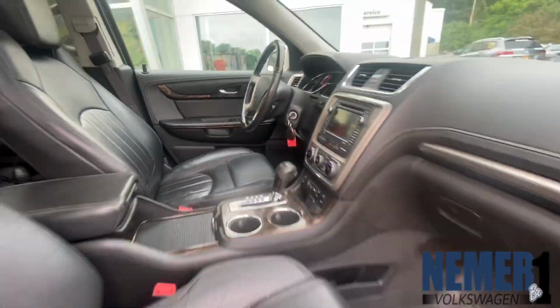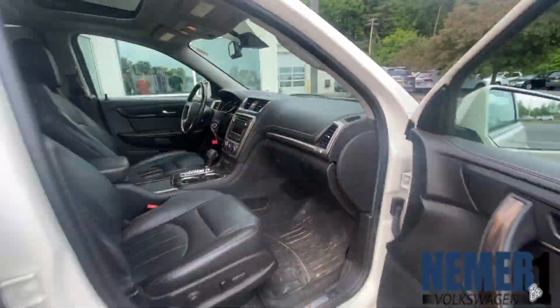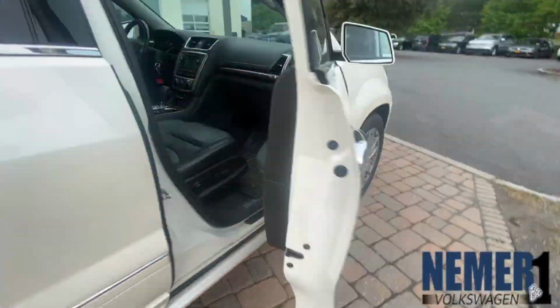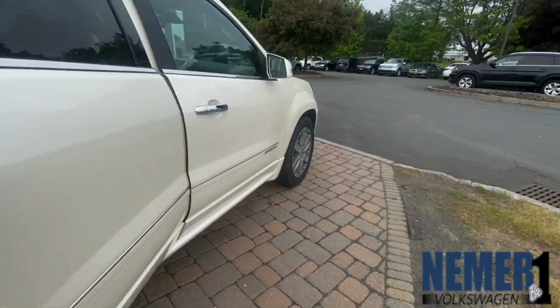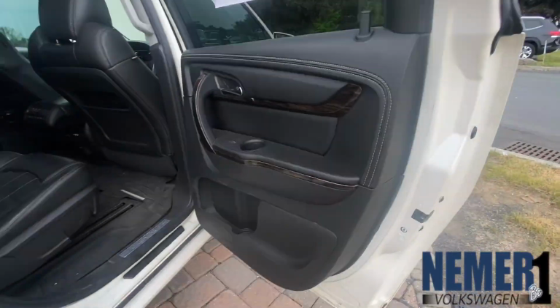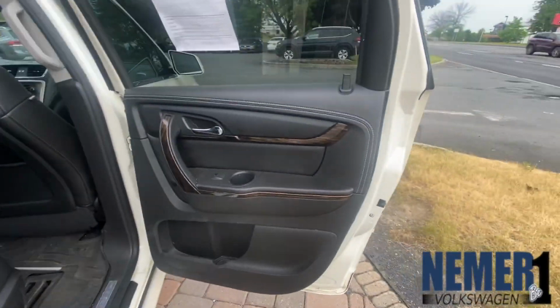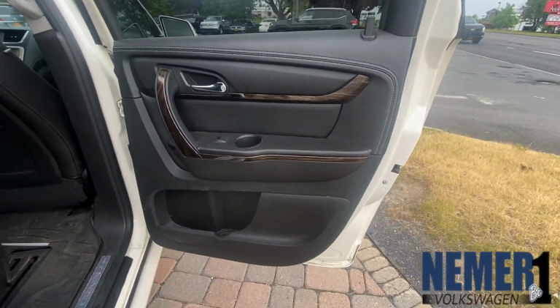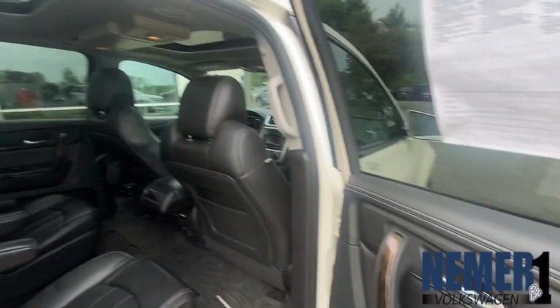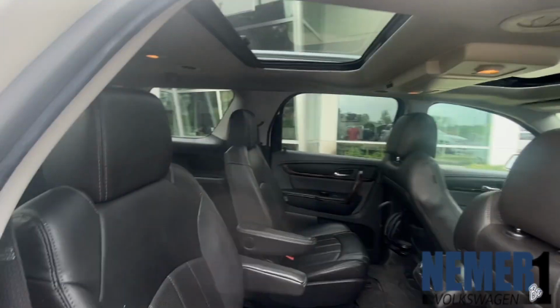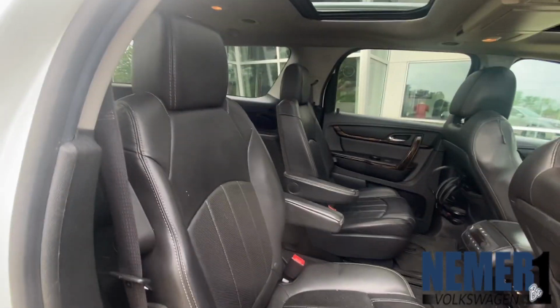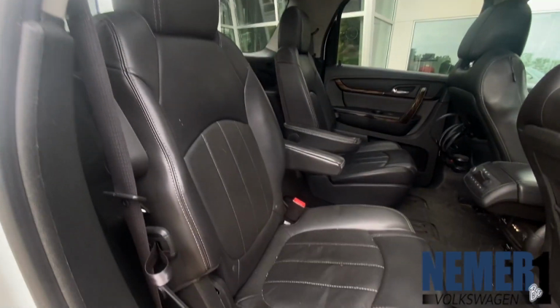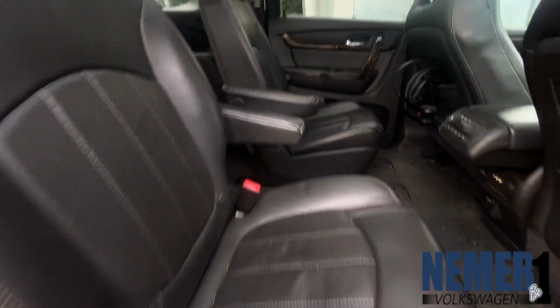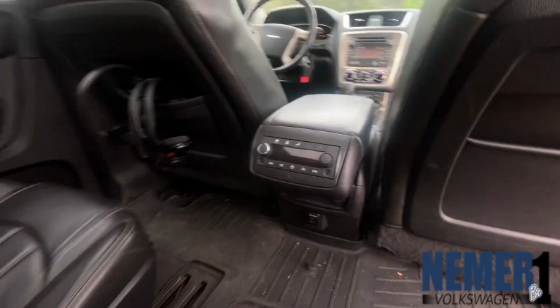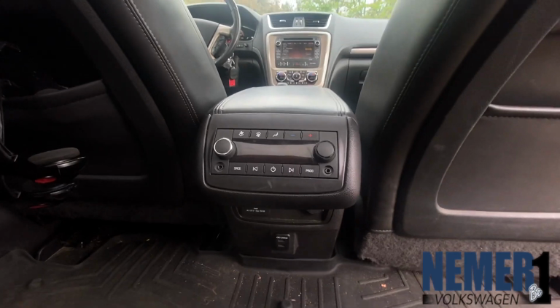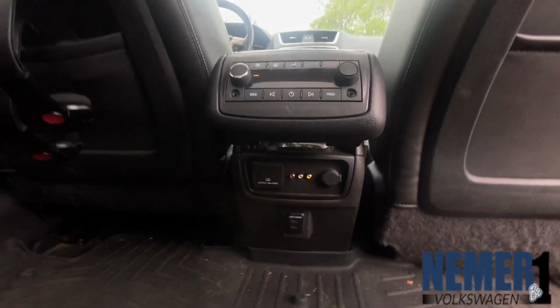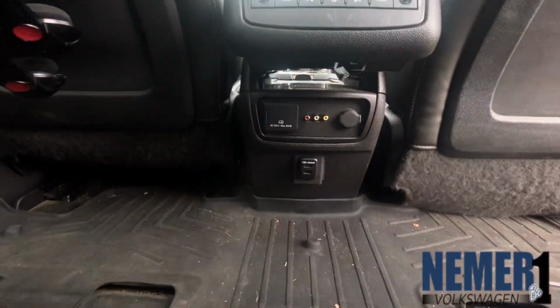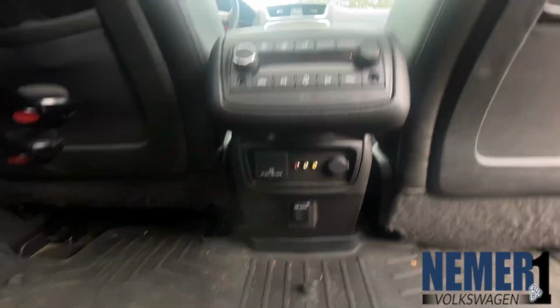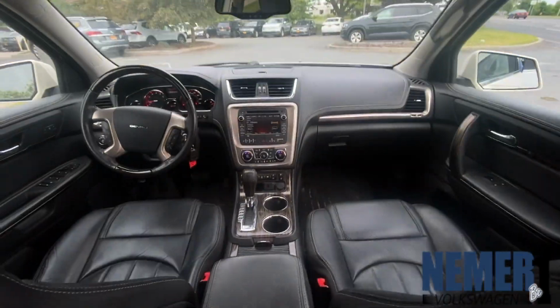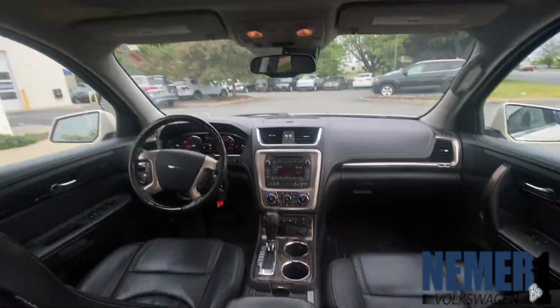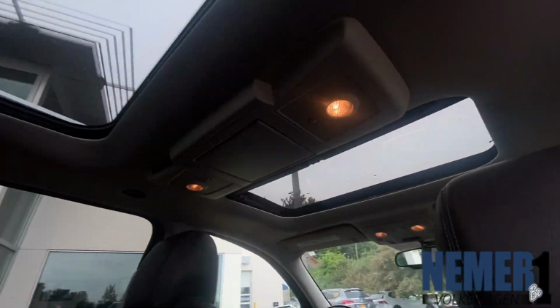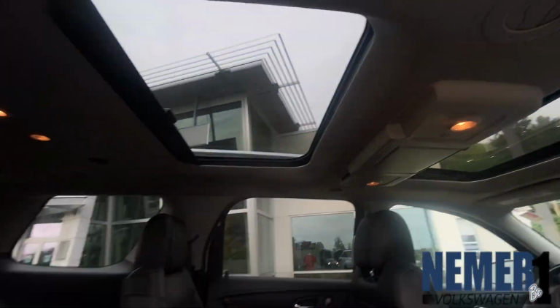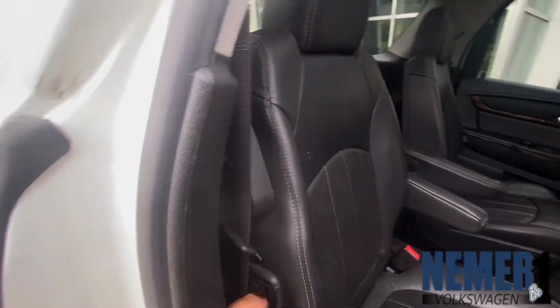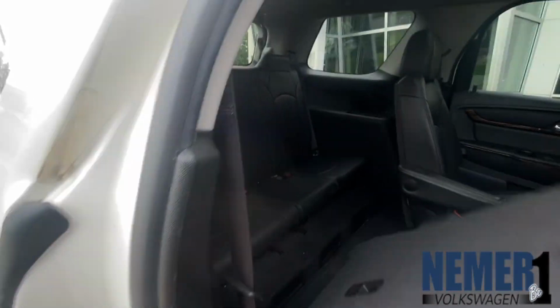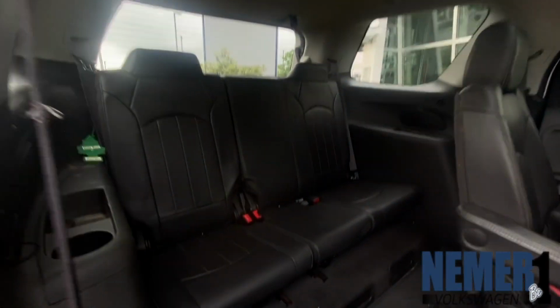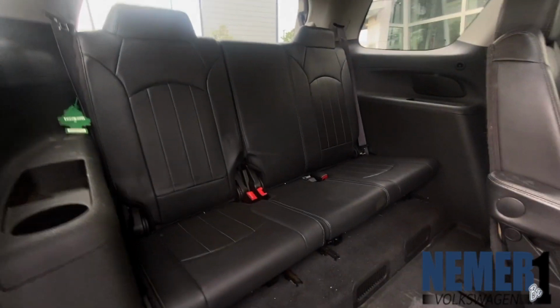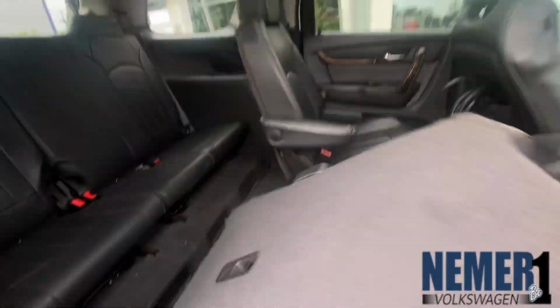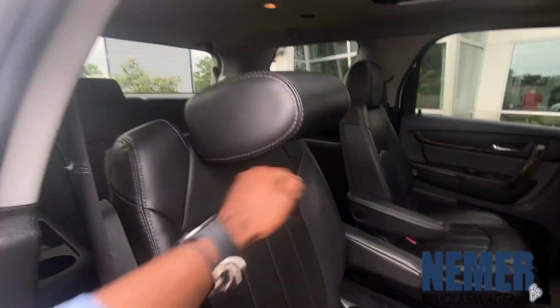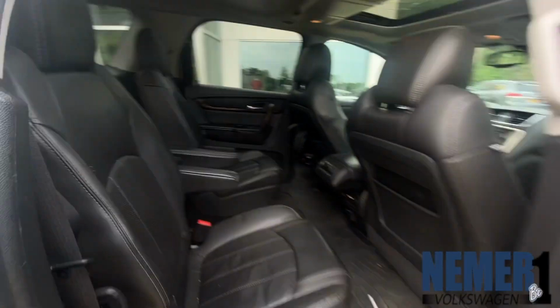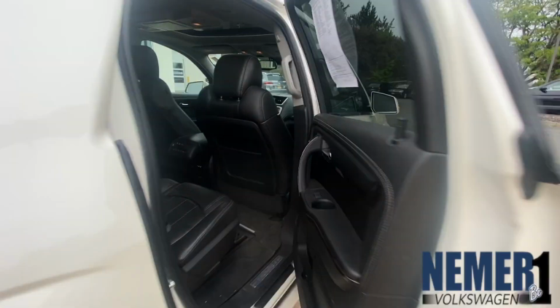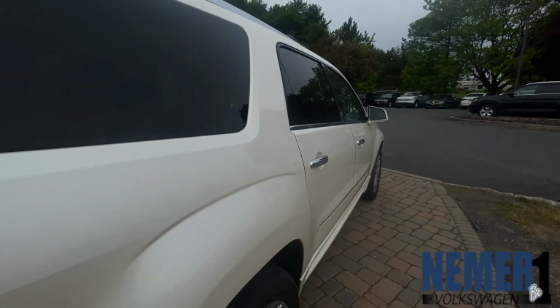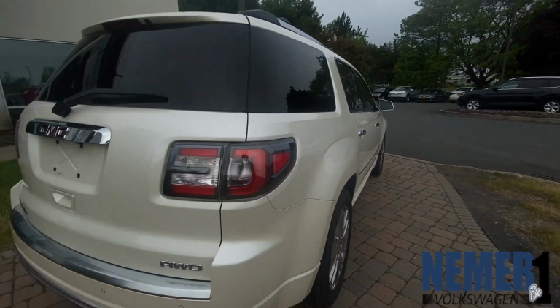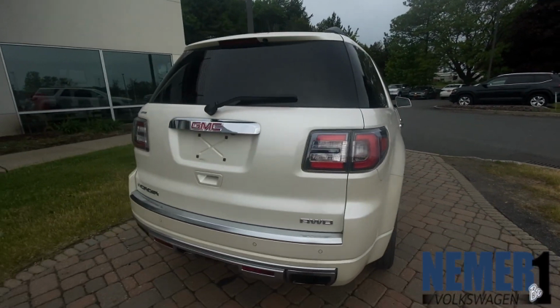You get a factory trailer hitch with dual-note horn, forward collision alert with lane departure warning, stability track control system with traction control, side blind zone alert with rear cross-traffic alert and backup camera, power rear liftgate, and third-row seating.